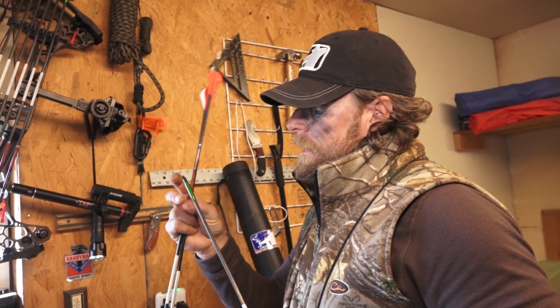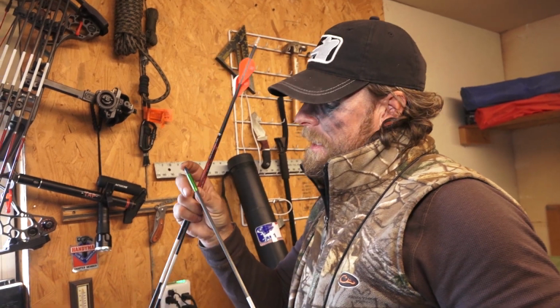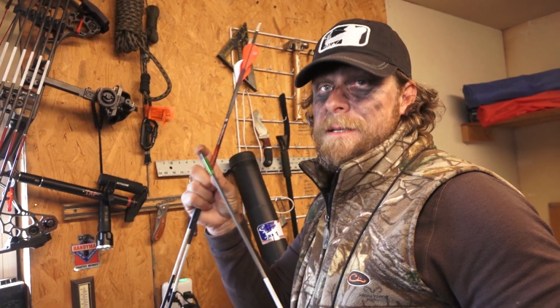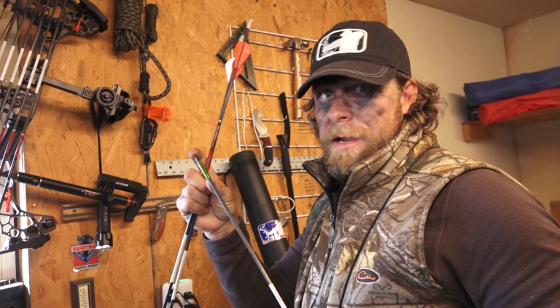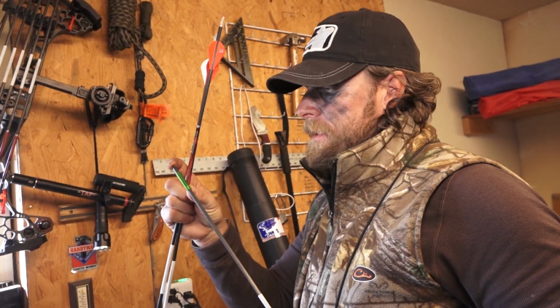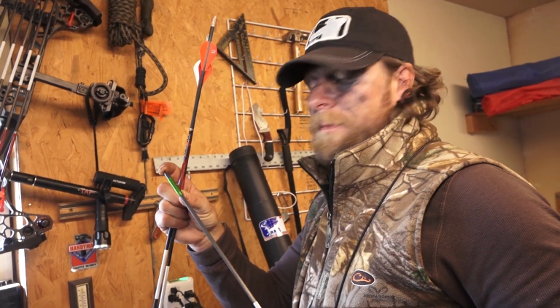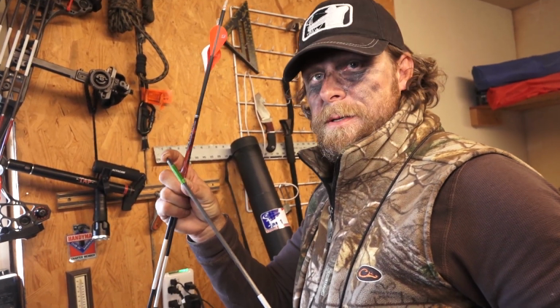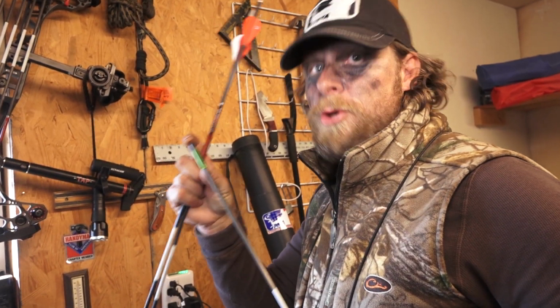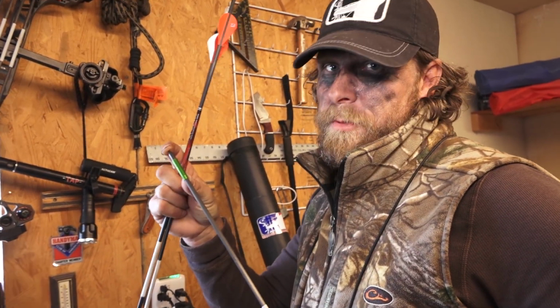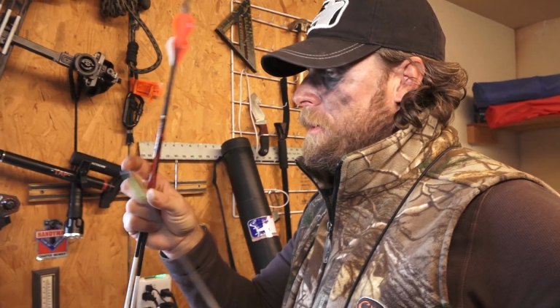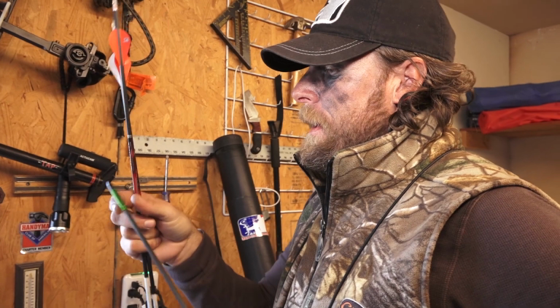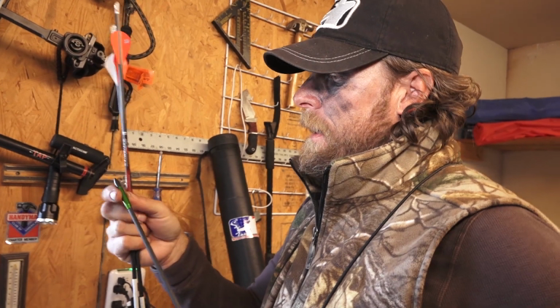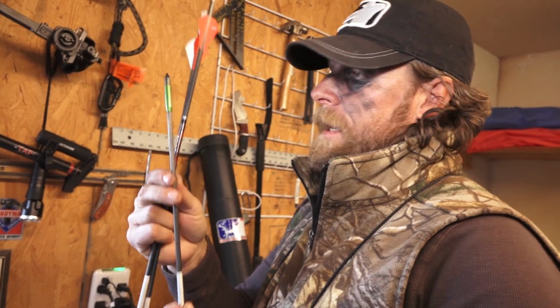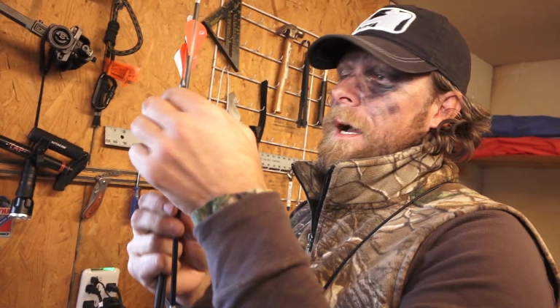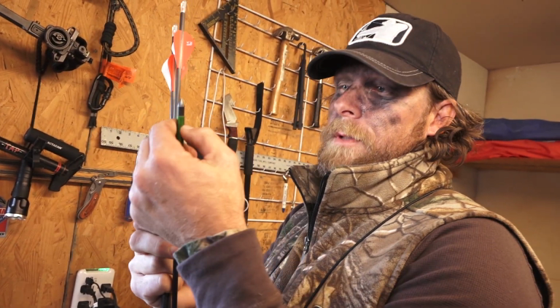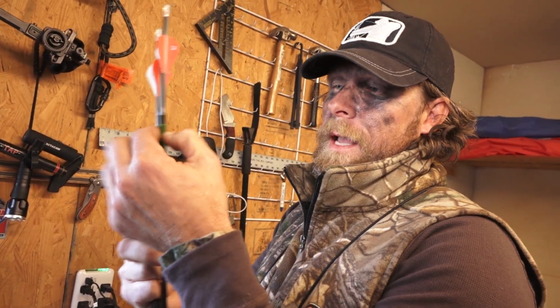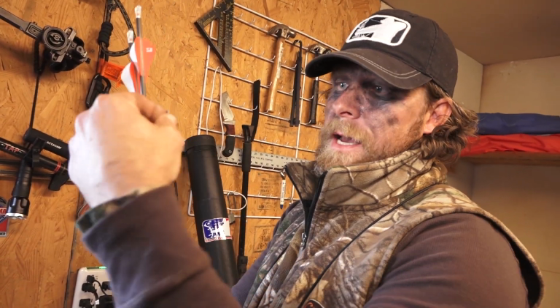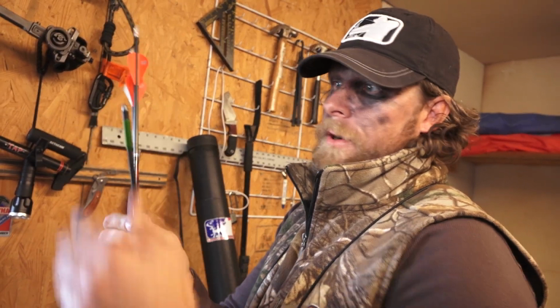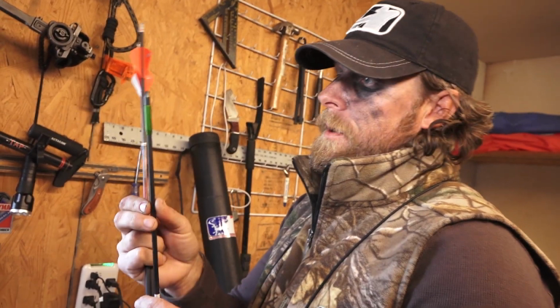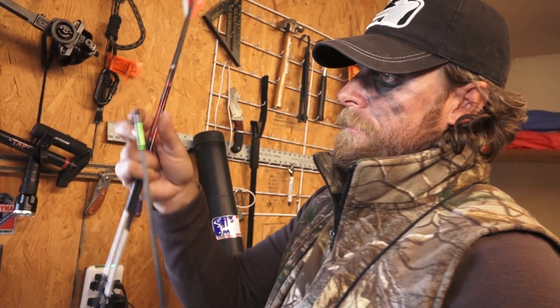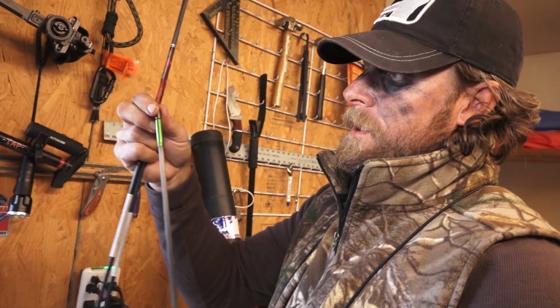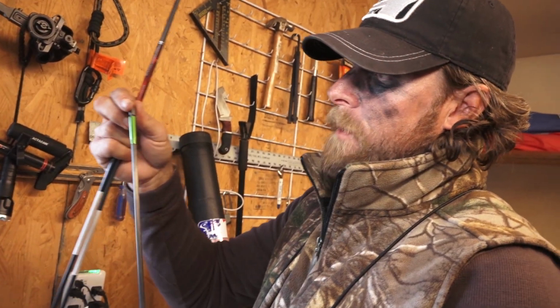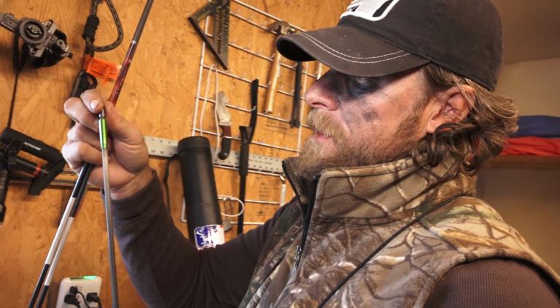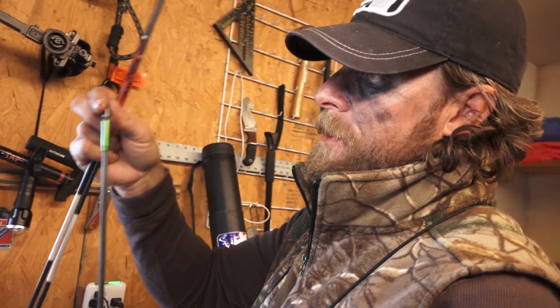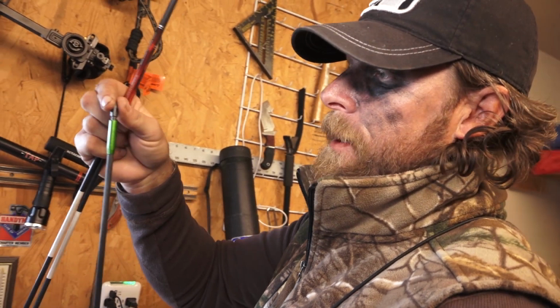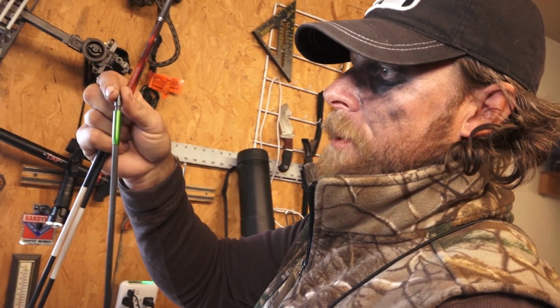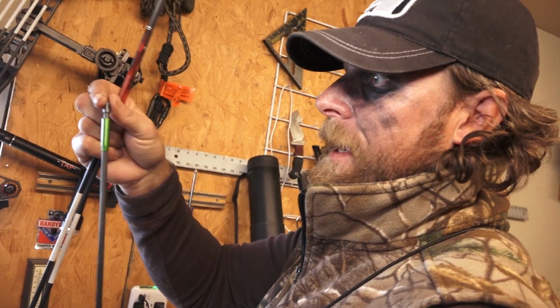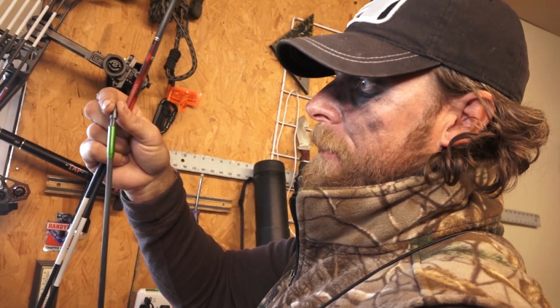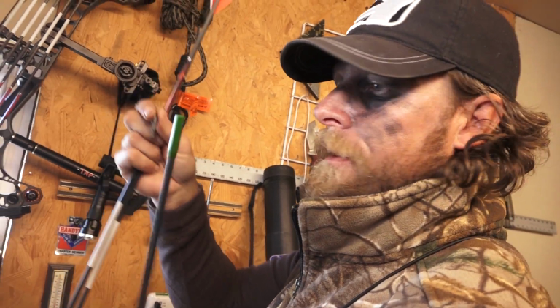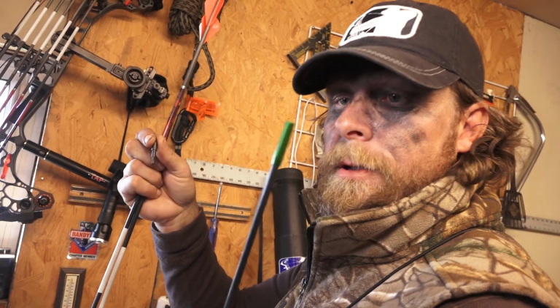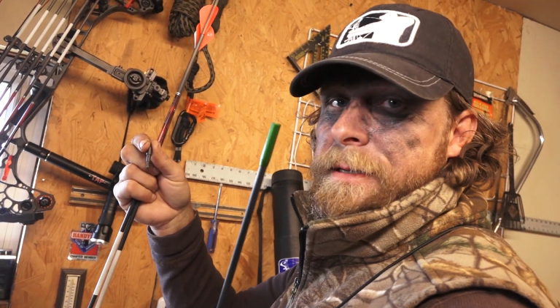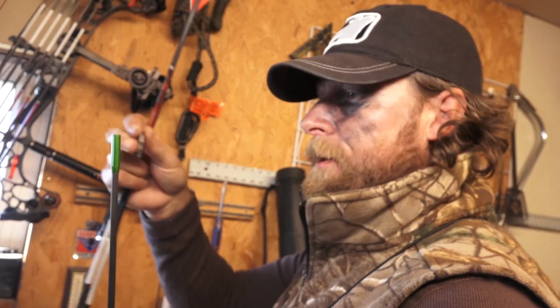The end of this arrow, the tip, is super, super strong, and it's got this hosel that goes on the outside, and your field tips or your broadheads go into it, so when you take it out, you have this outsert.